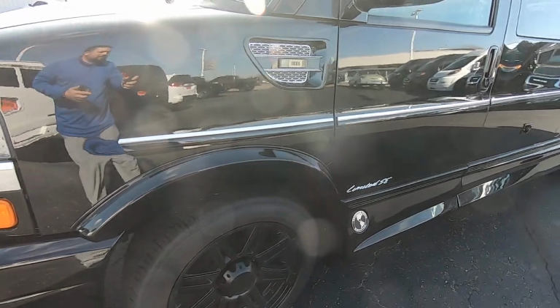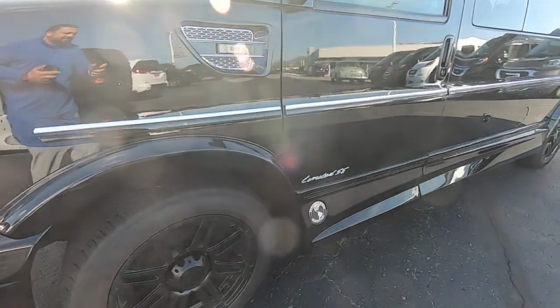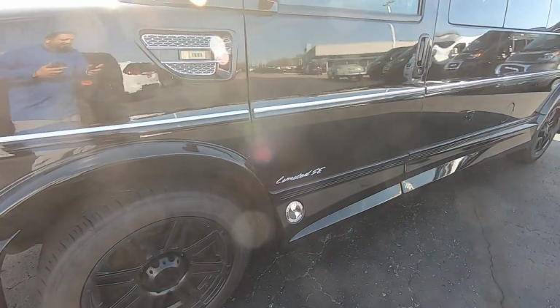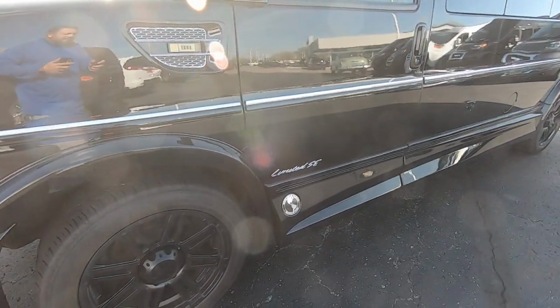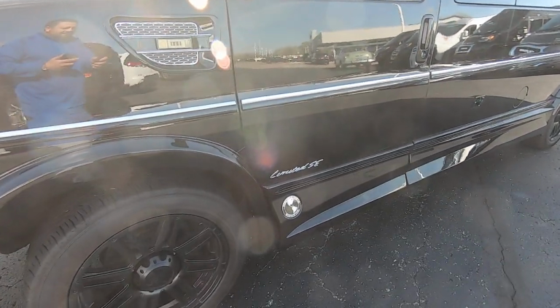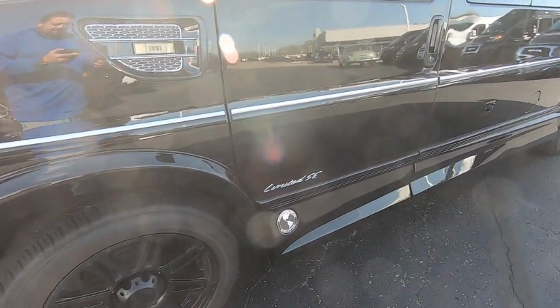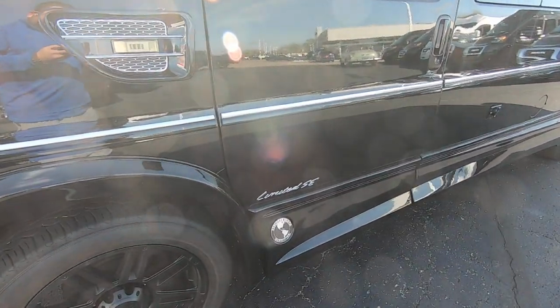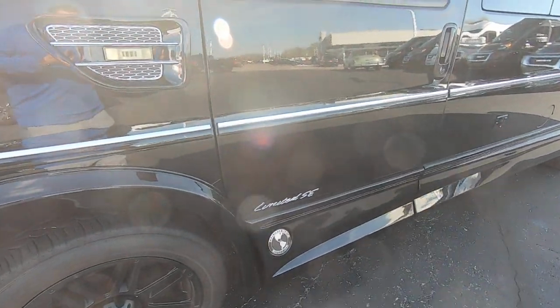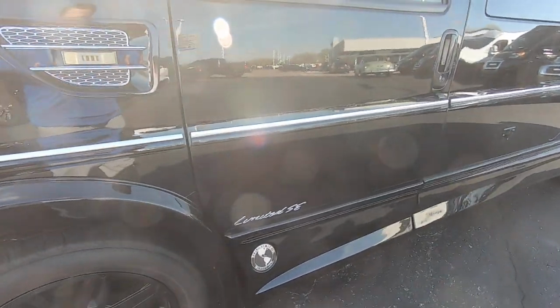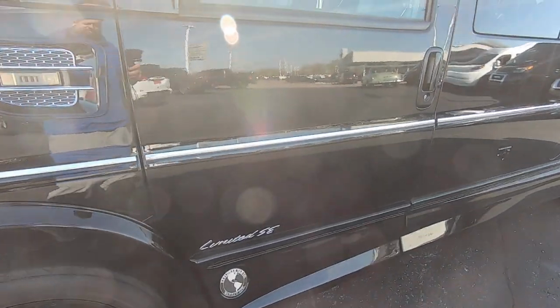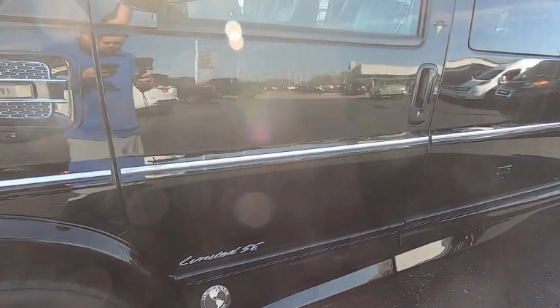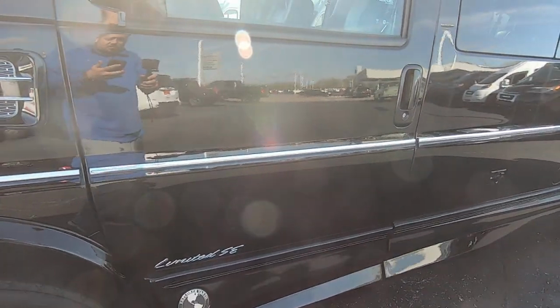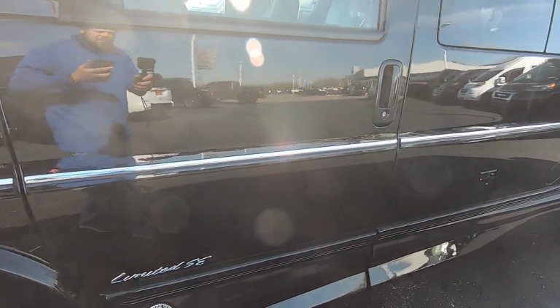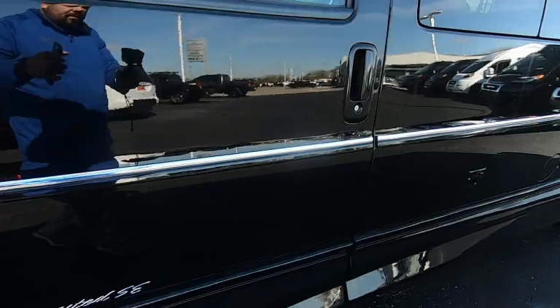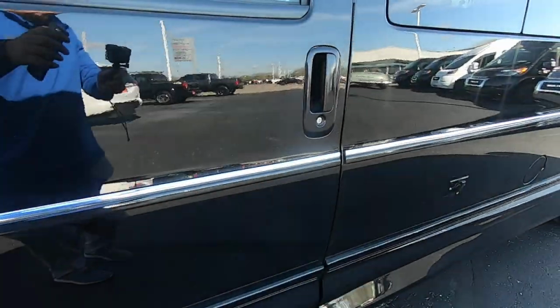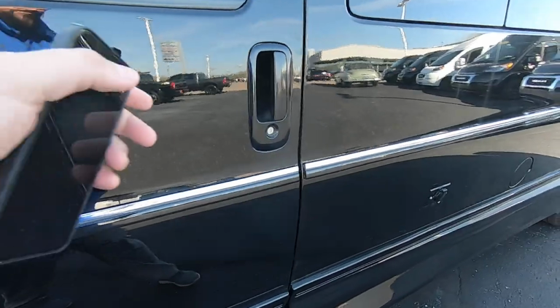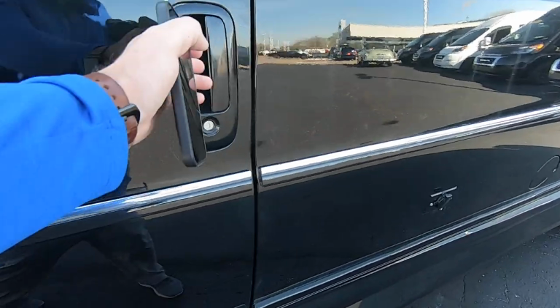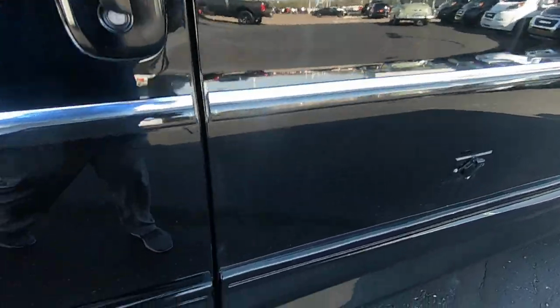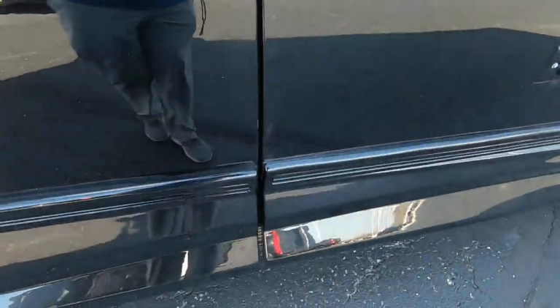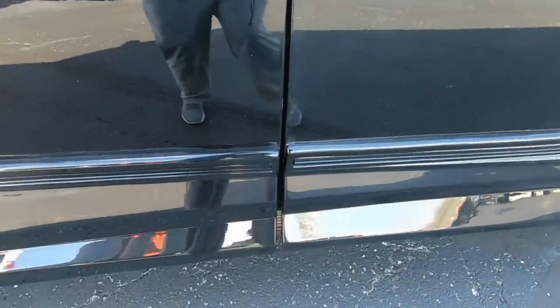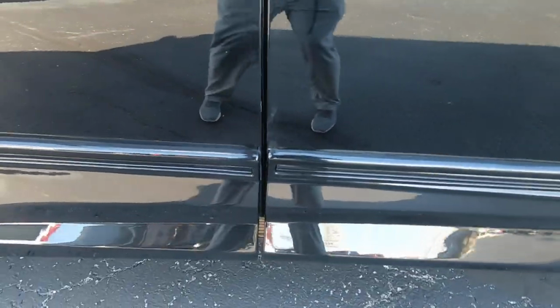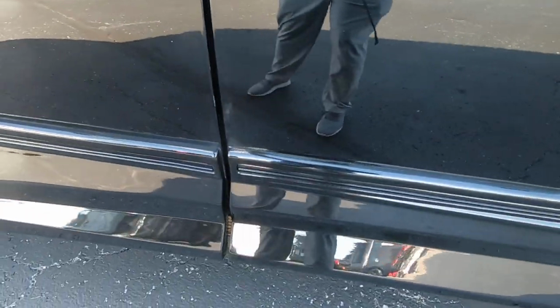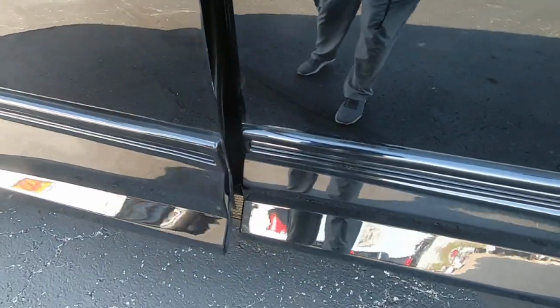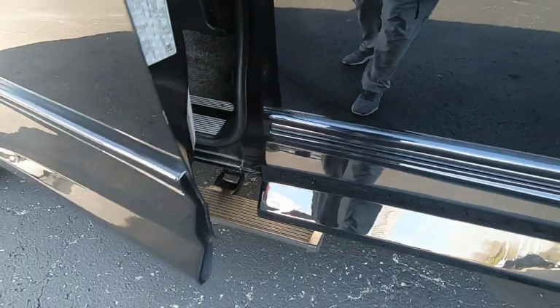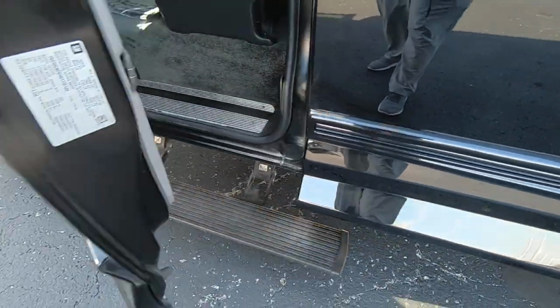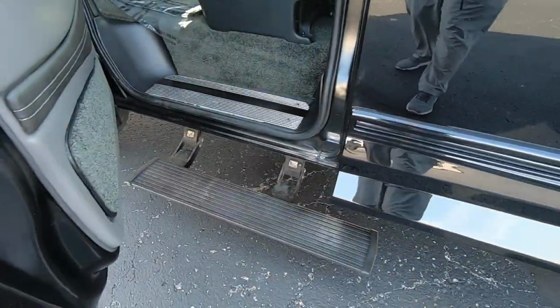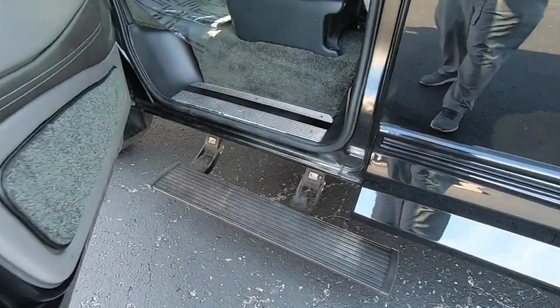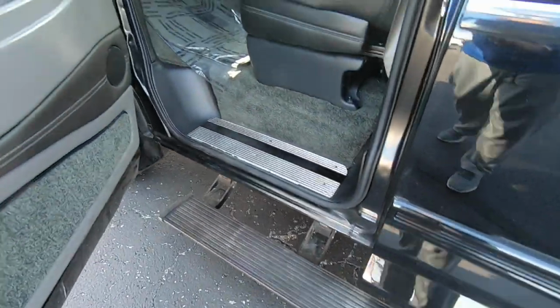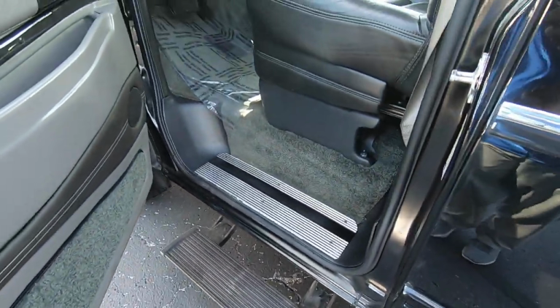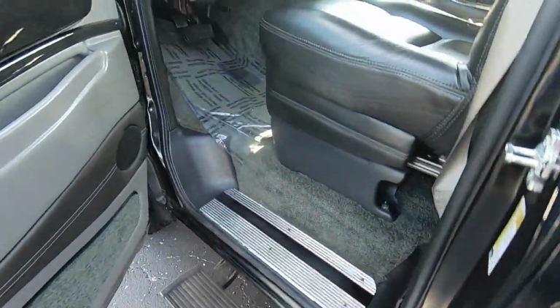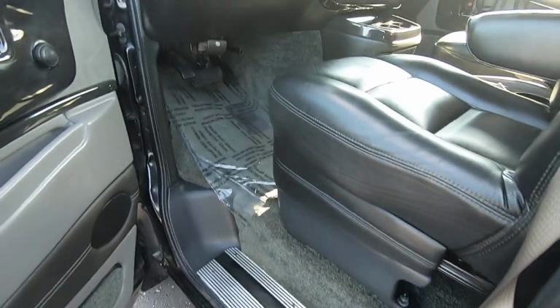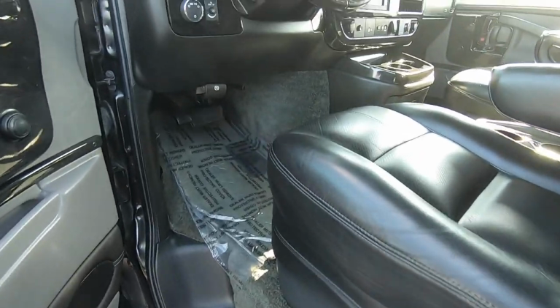This is the Limited SE model. It also has power running boards that come out when you open the door for easy entrance.